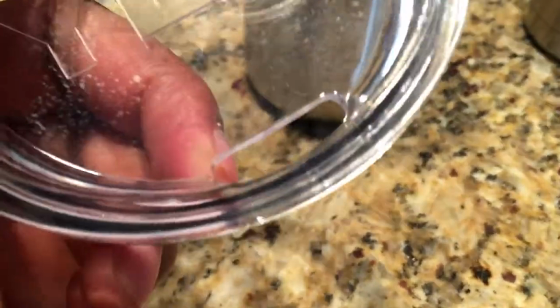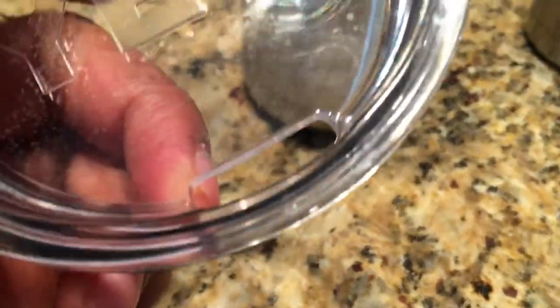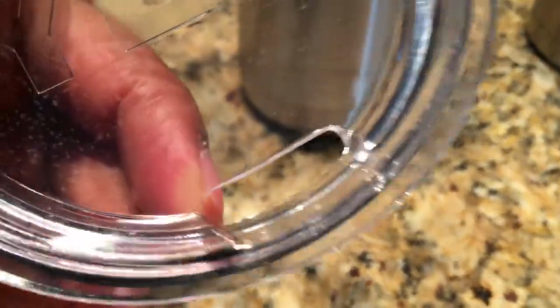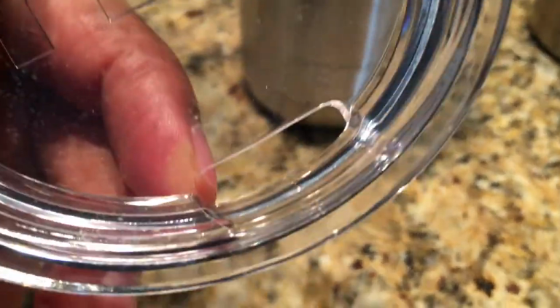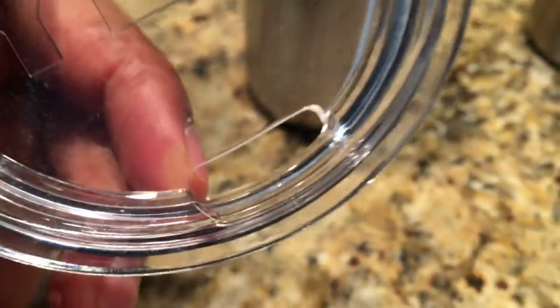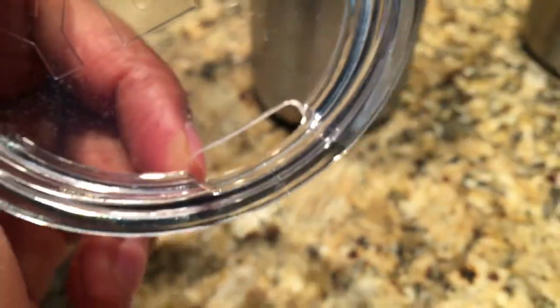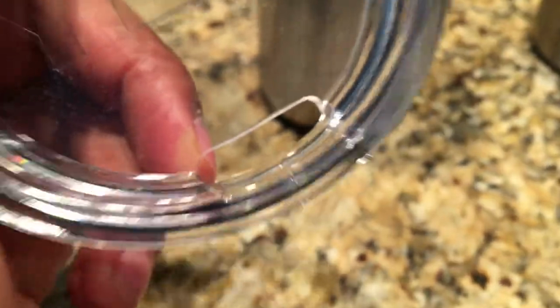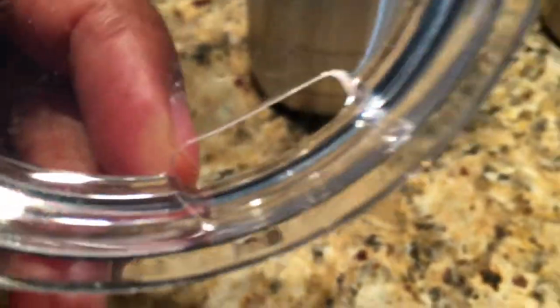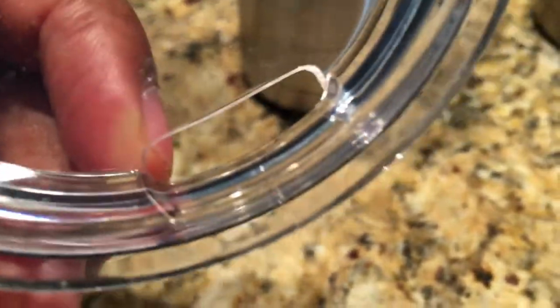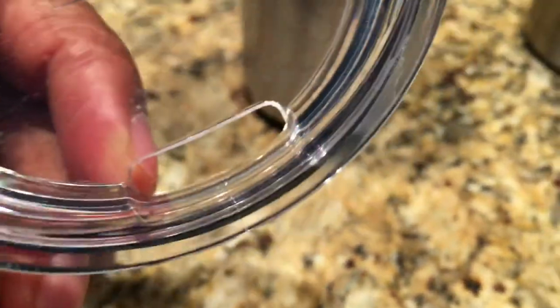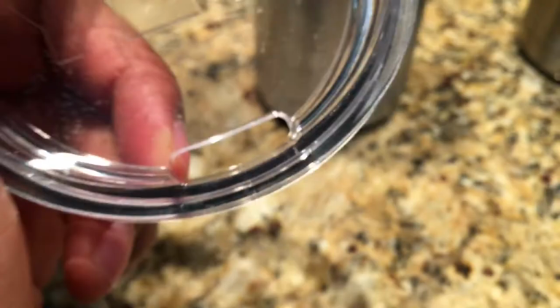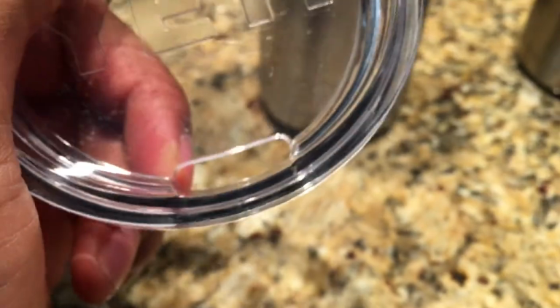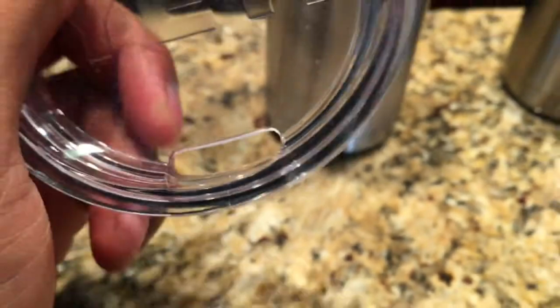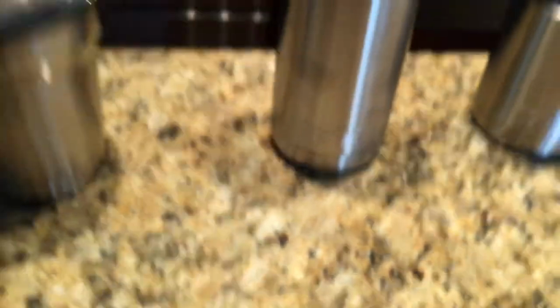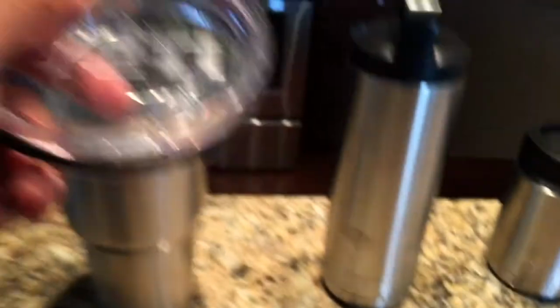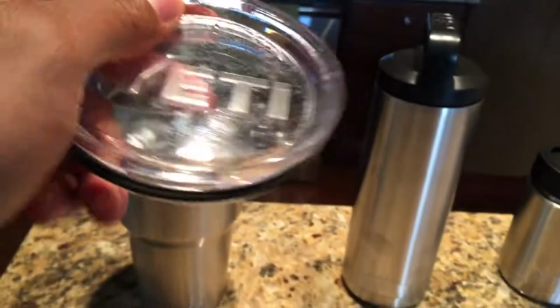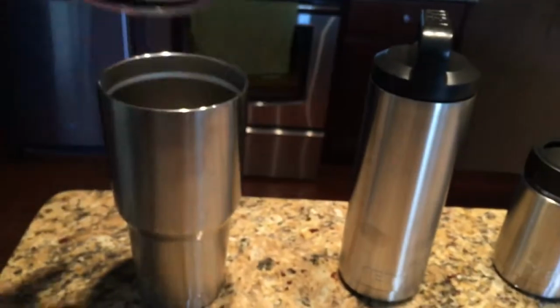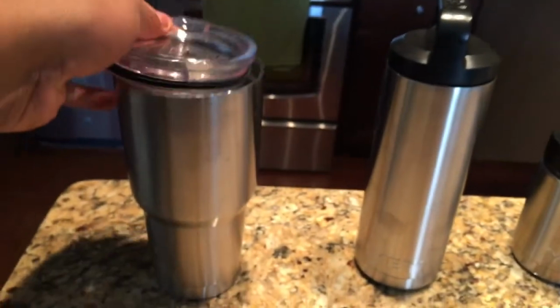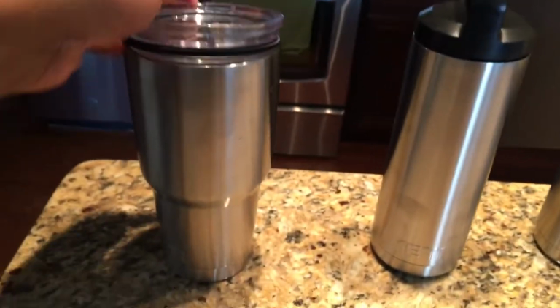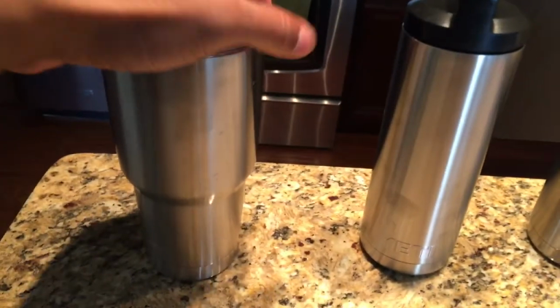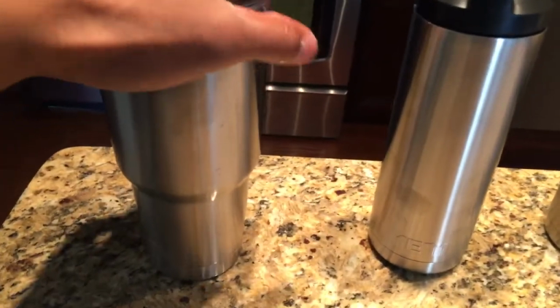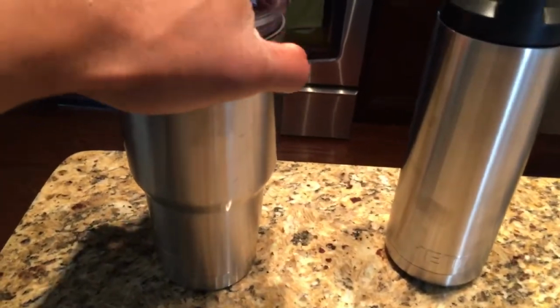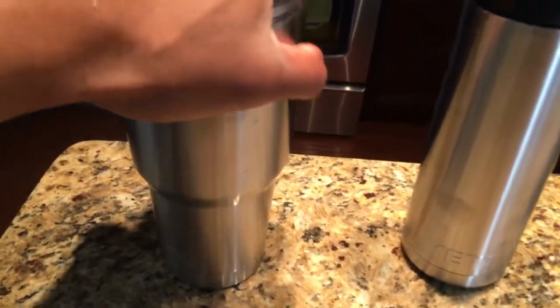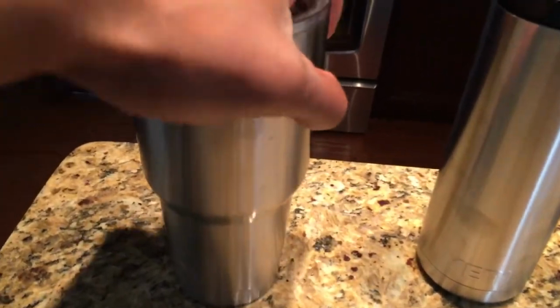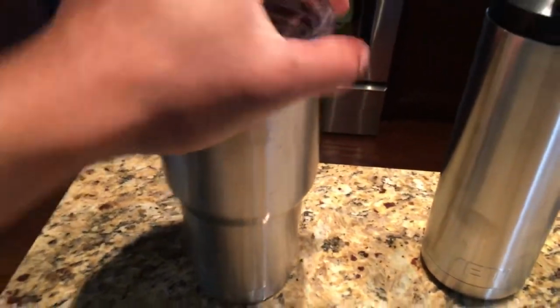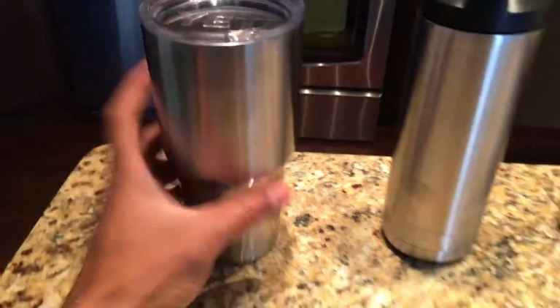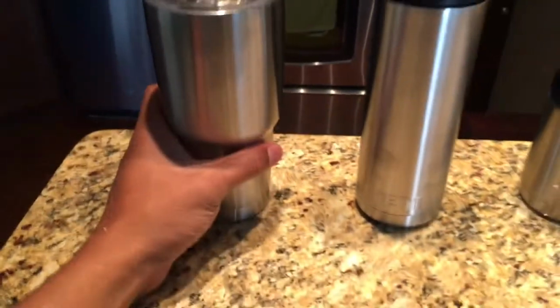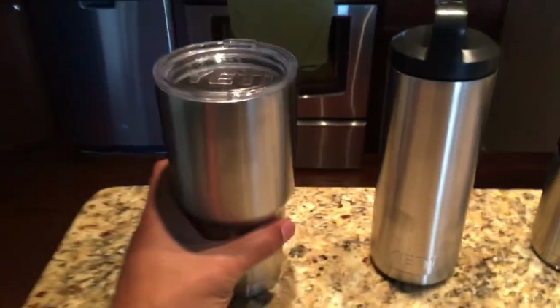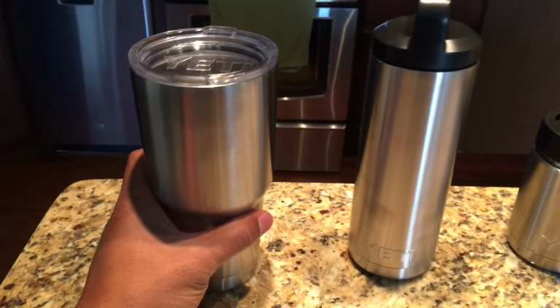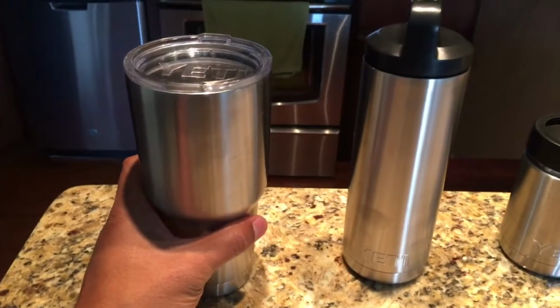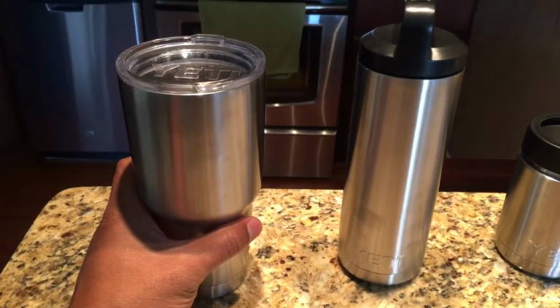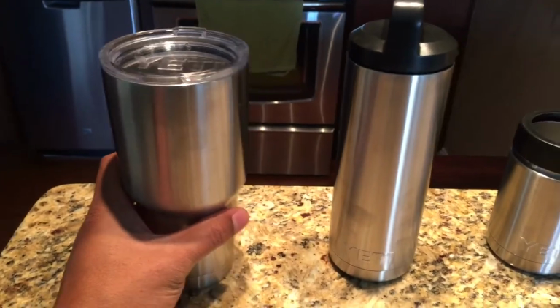It has a little hole right here. That hole is for sipping, you adult. So that's the Yeti tumbler.